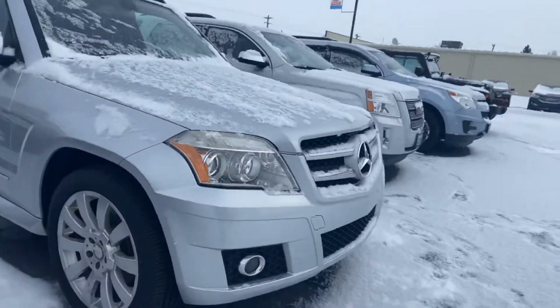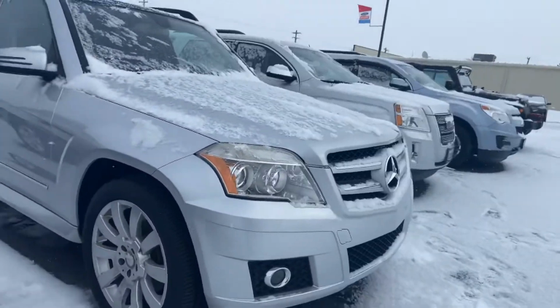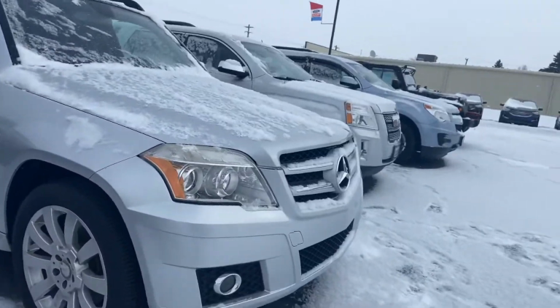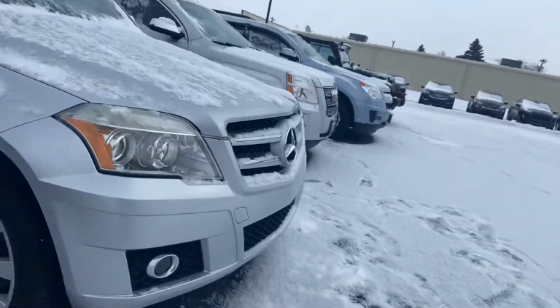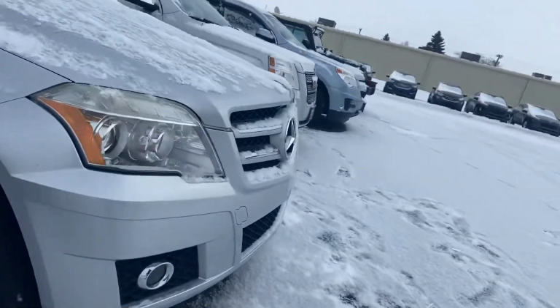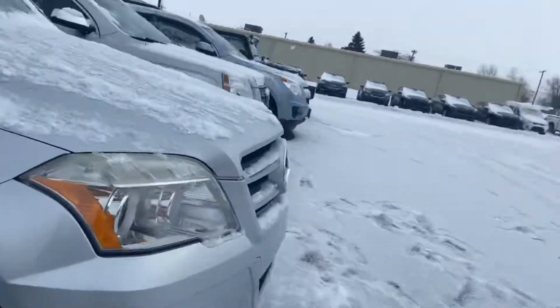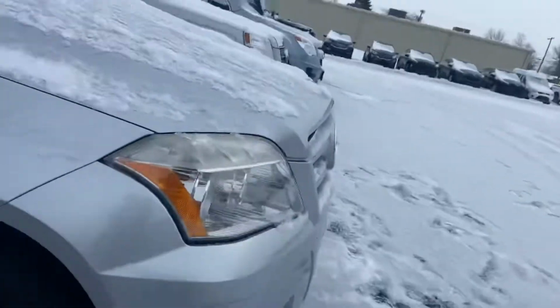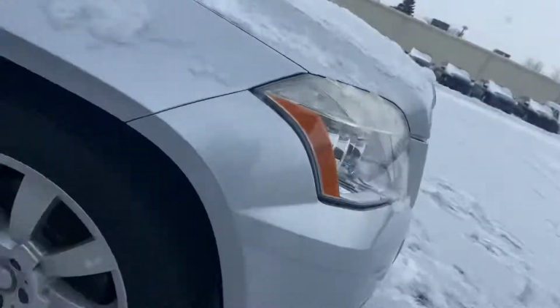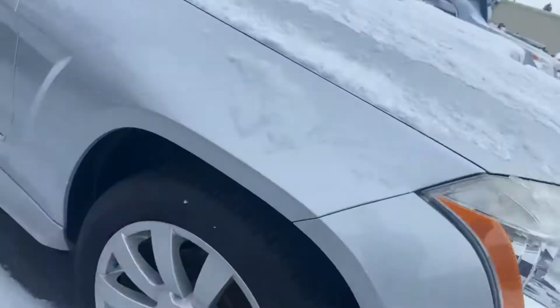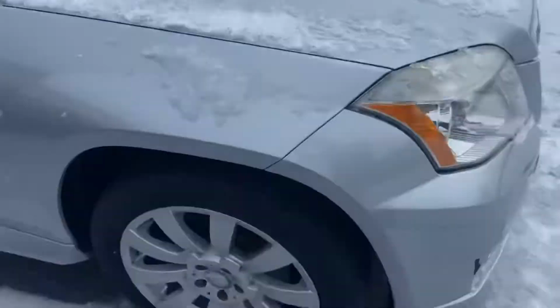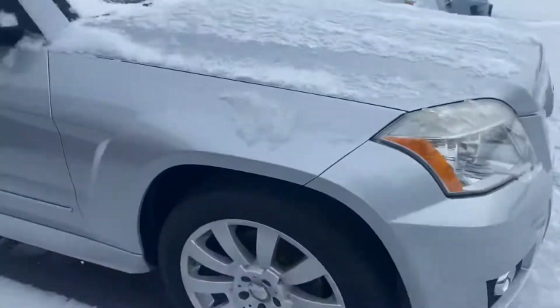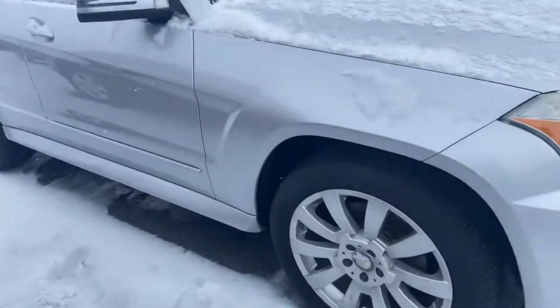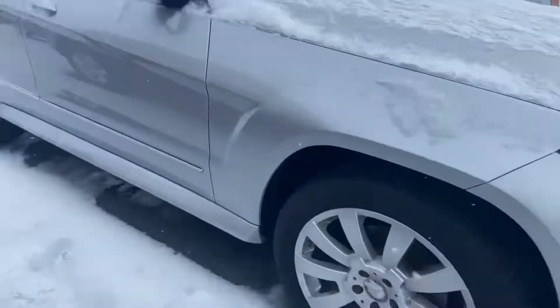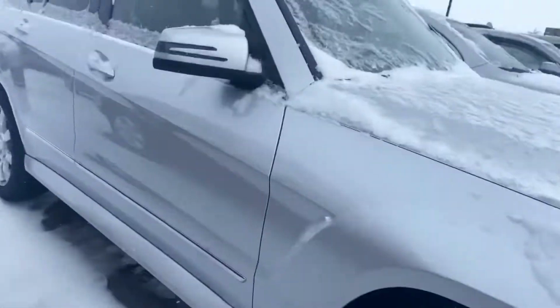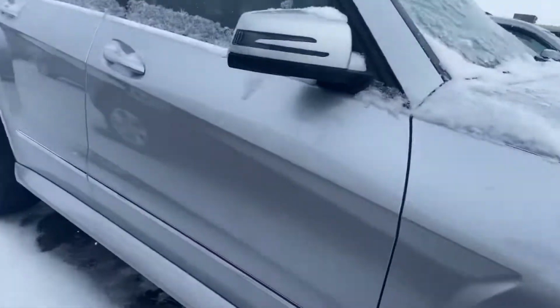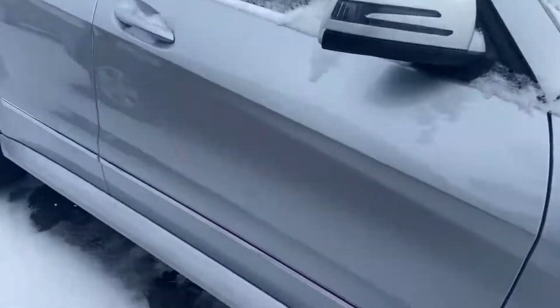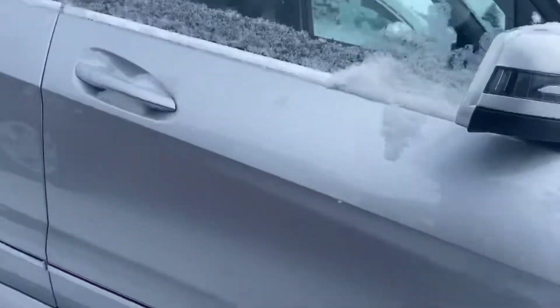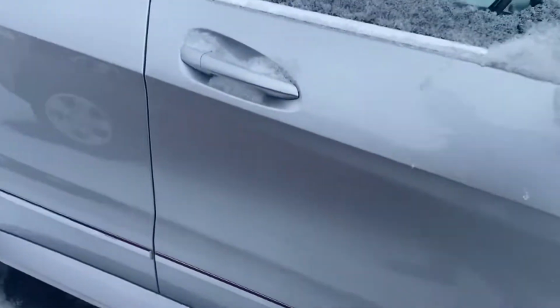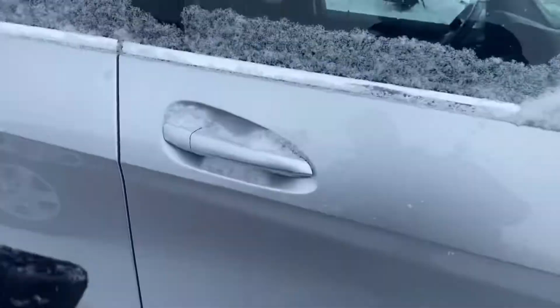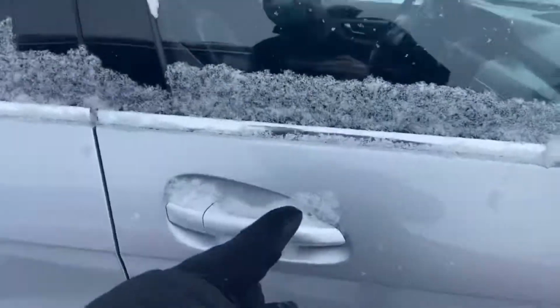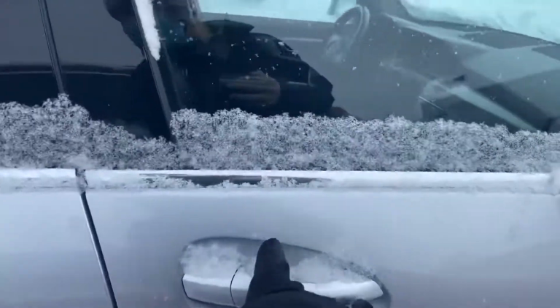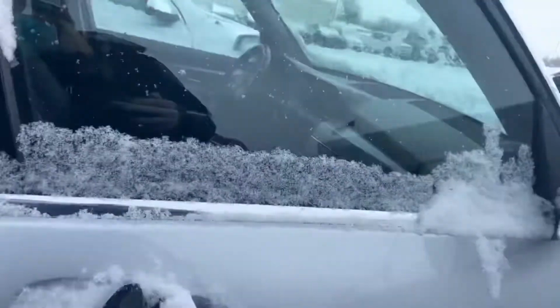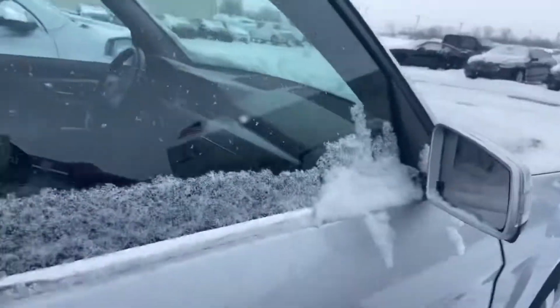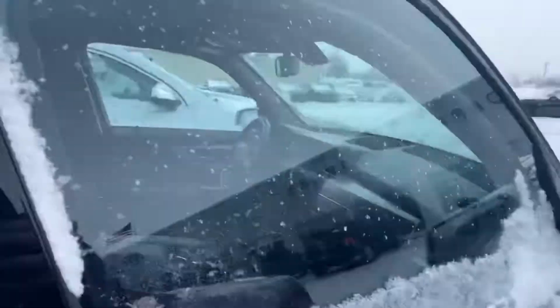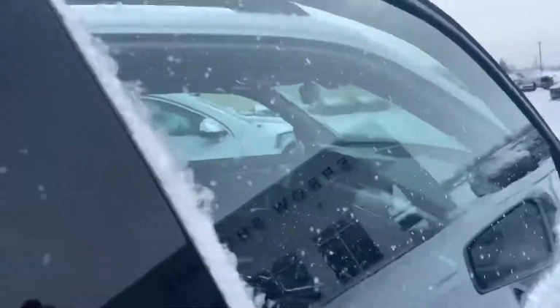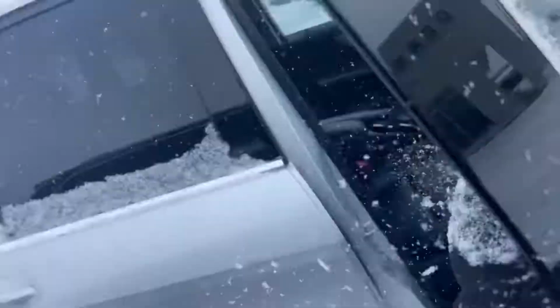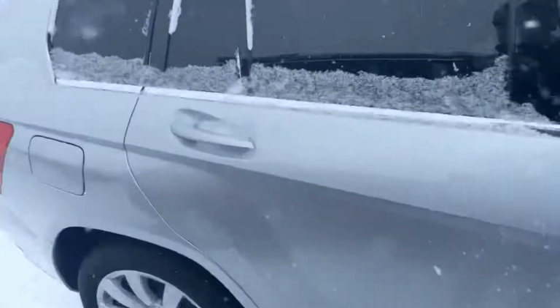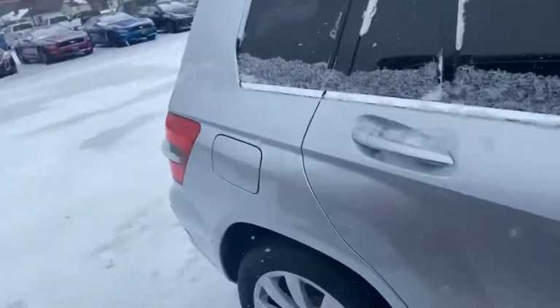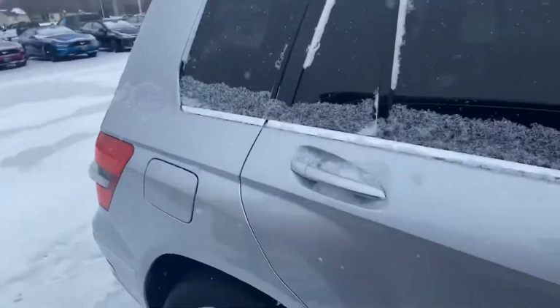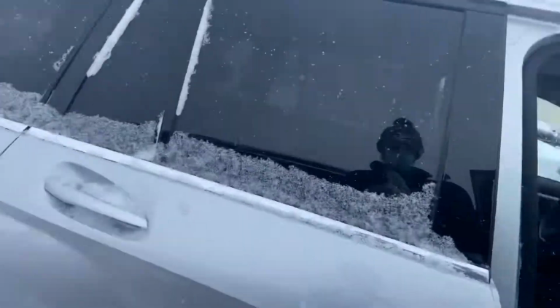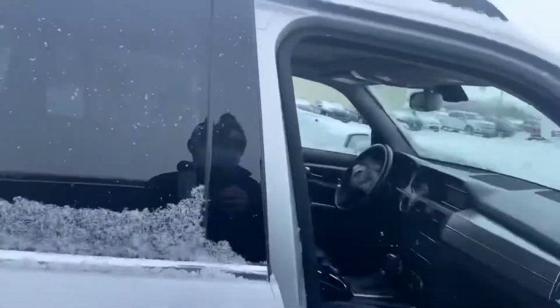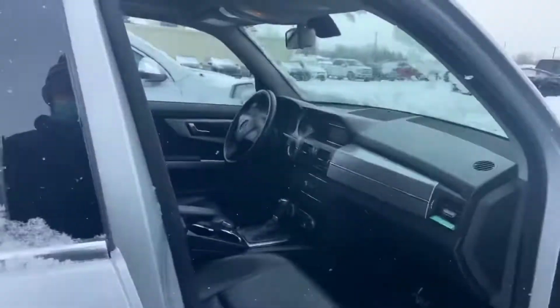We've got snow coming down right now — I can promise for both me and you, not ideal, but it is what it is. Body-wise, incredibly clean. Fuel door on the passenger side.